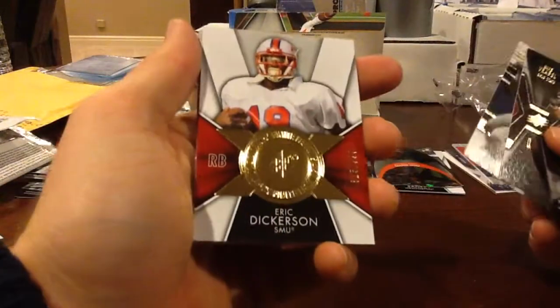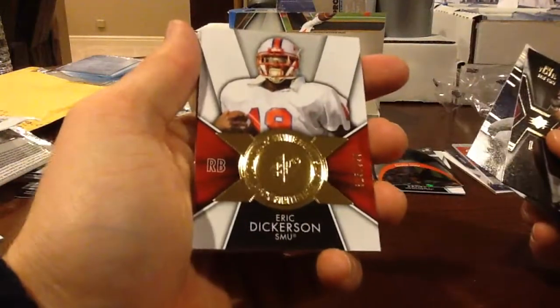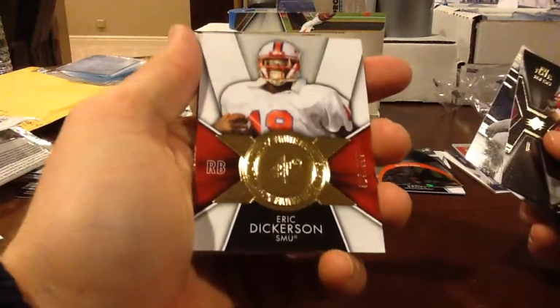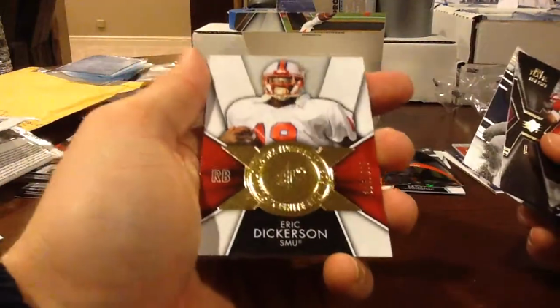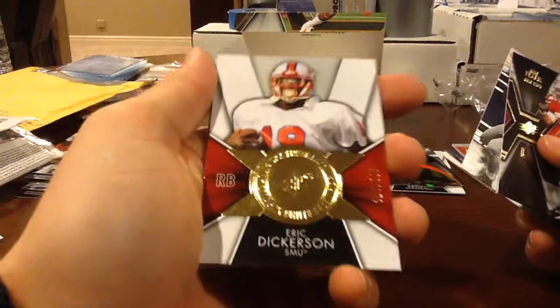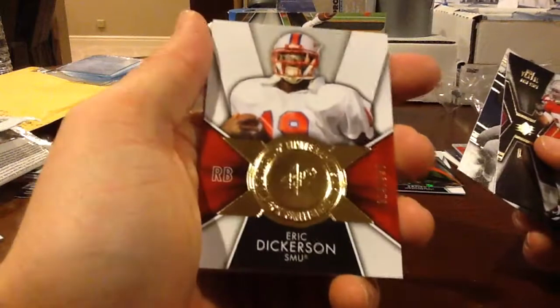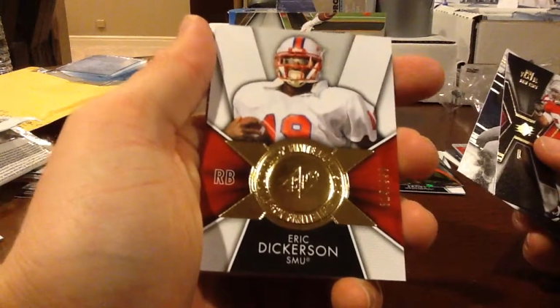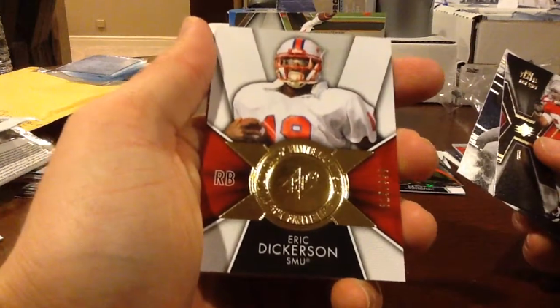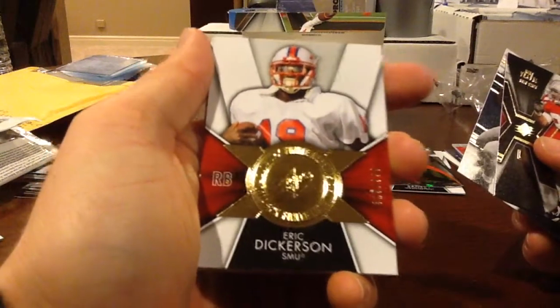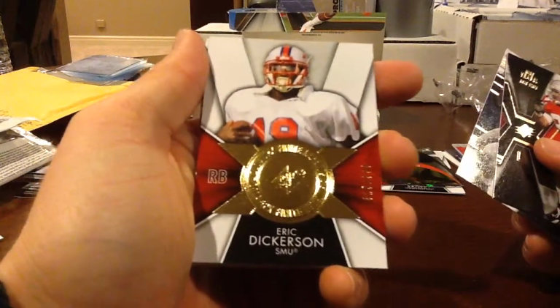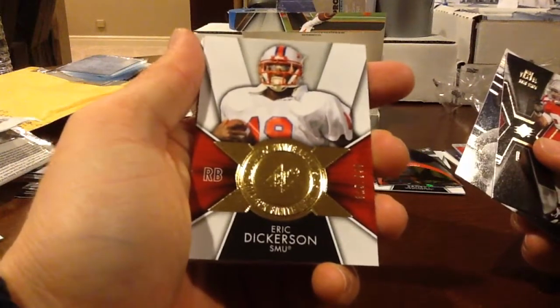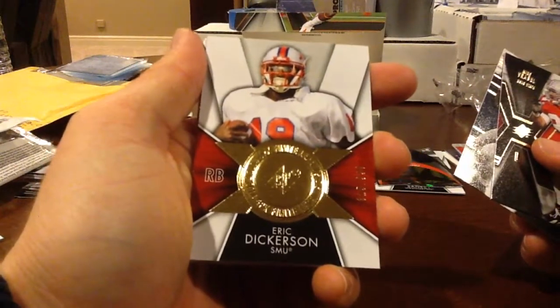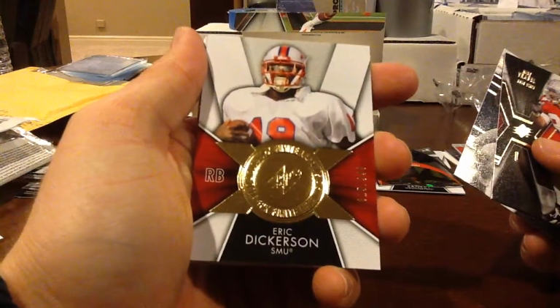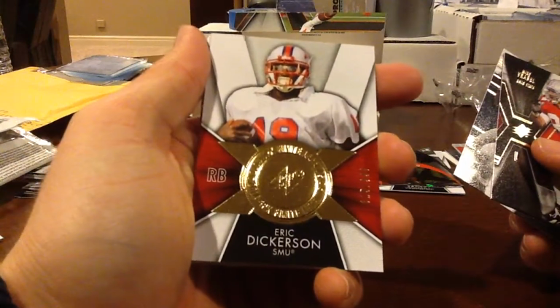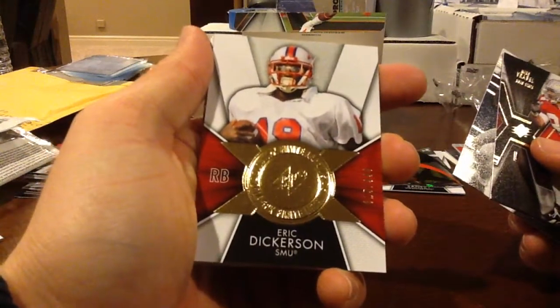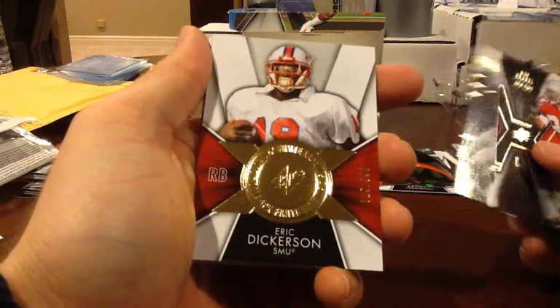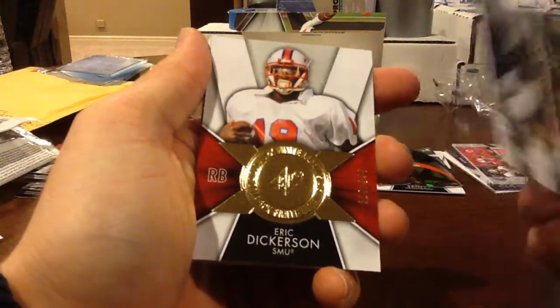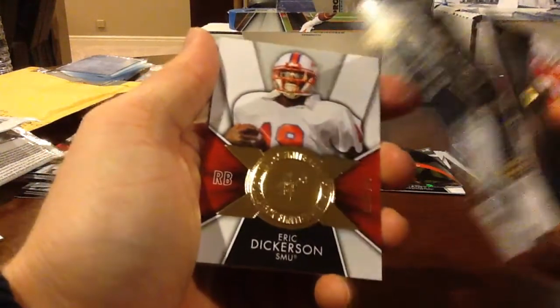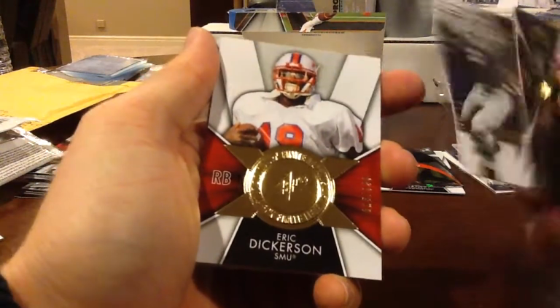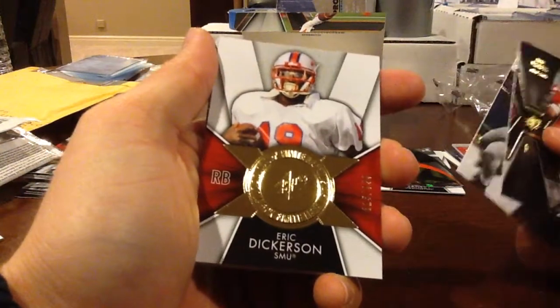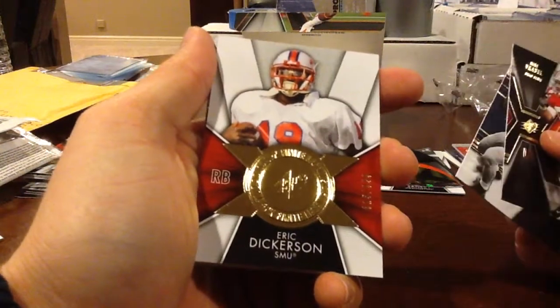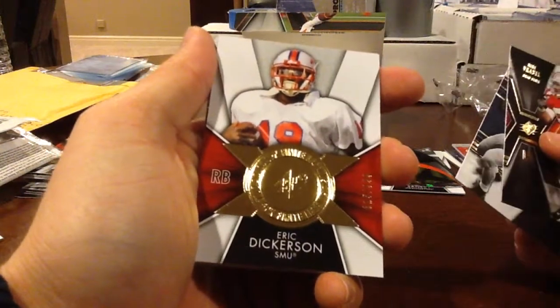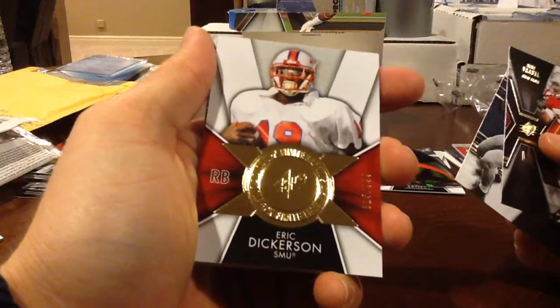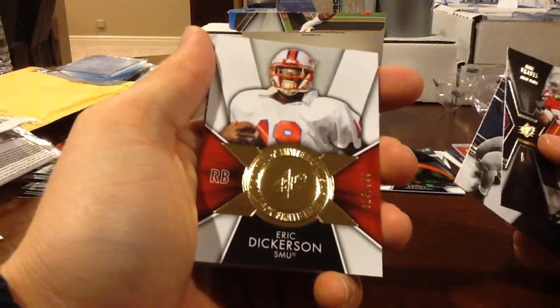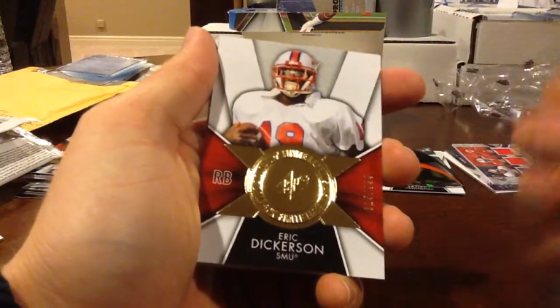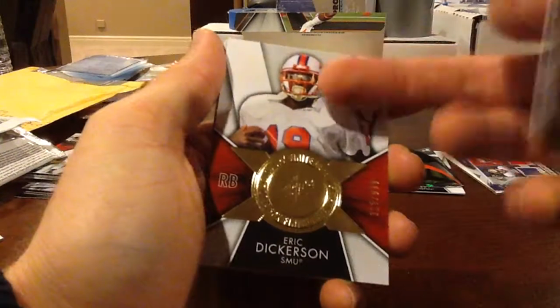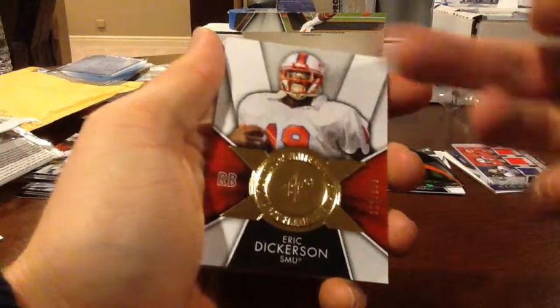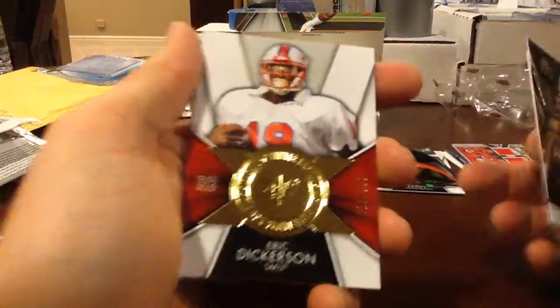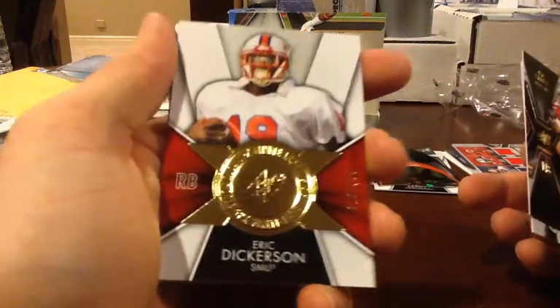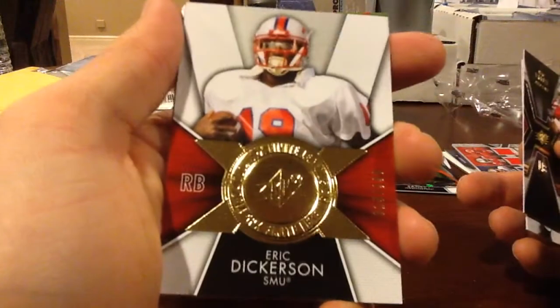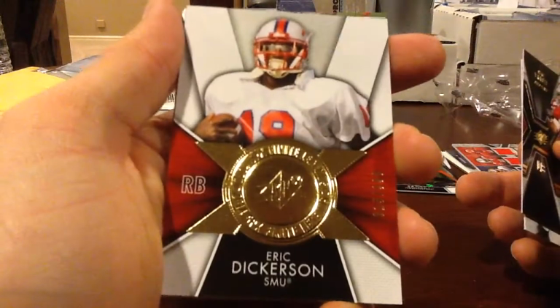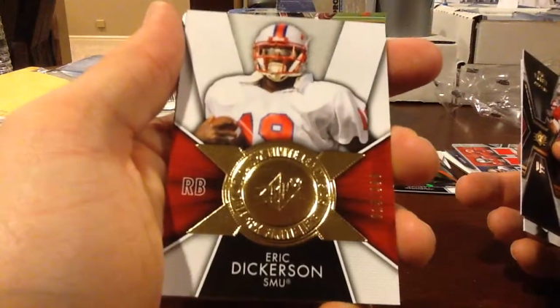Eric Dickerson Legends, $9.99 — SMU. It's an interesting card; he's got the goggles on, you can see the goggles.